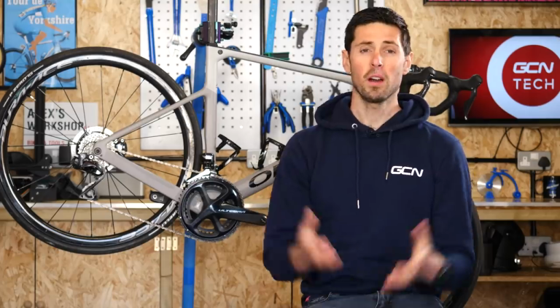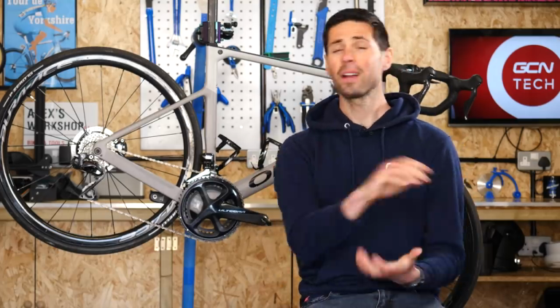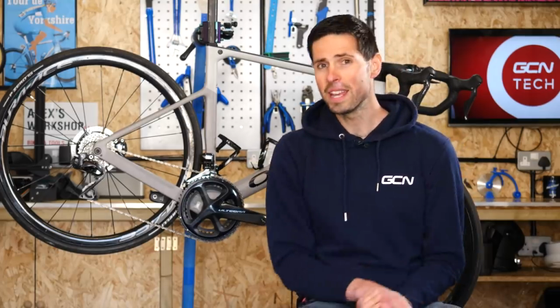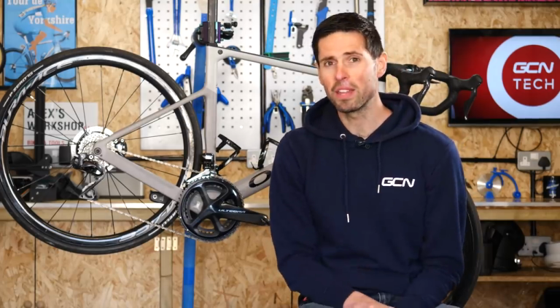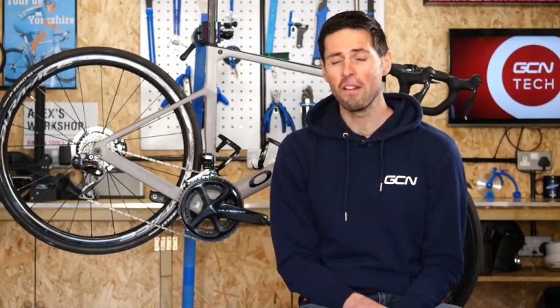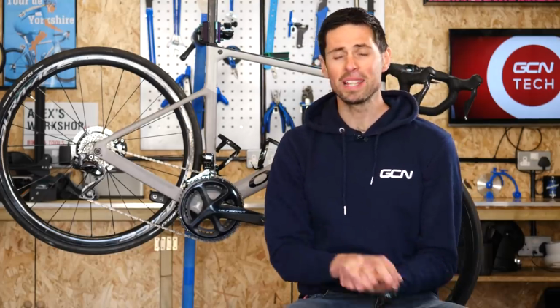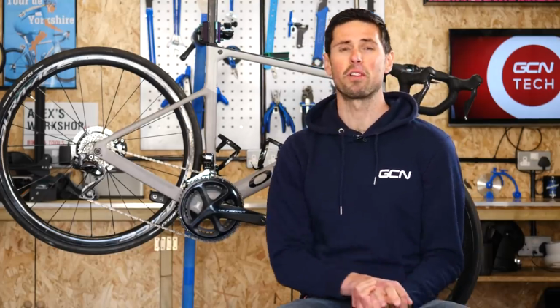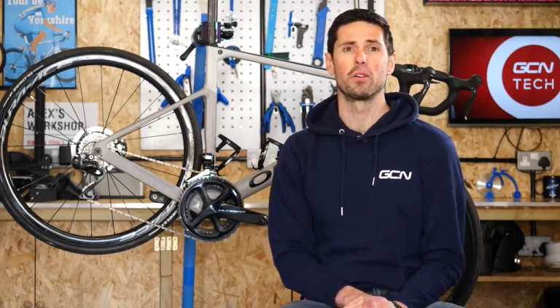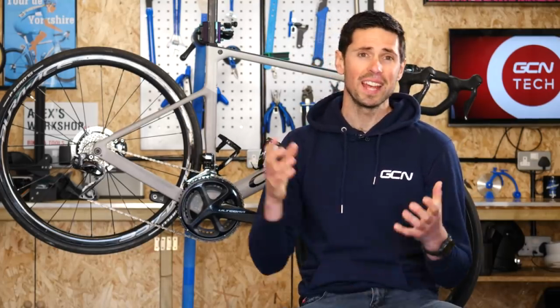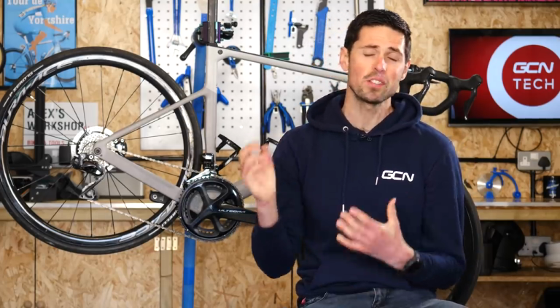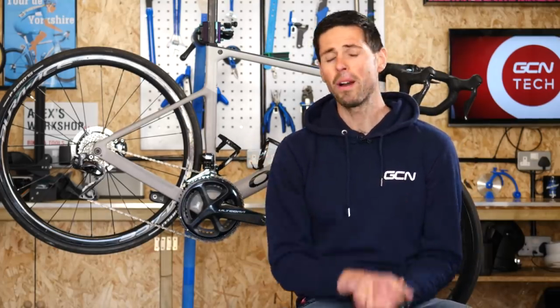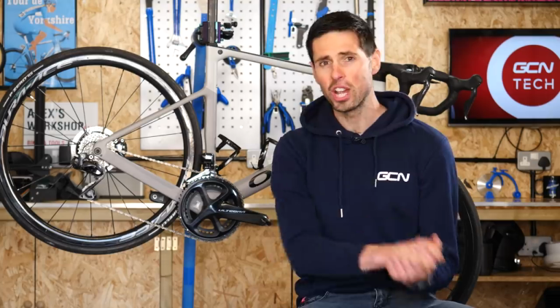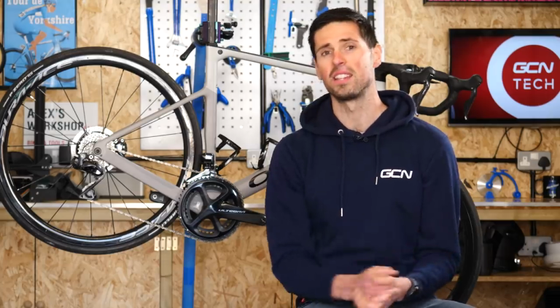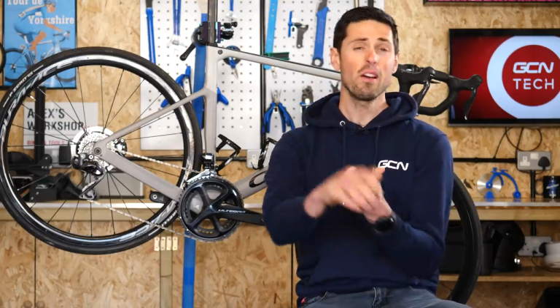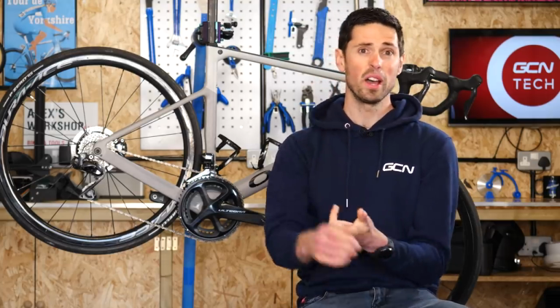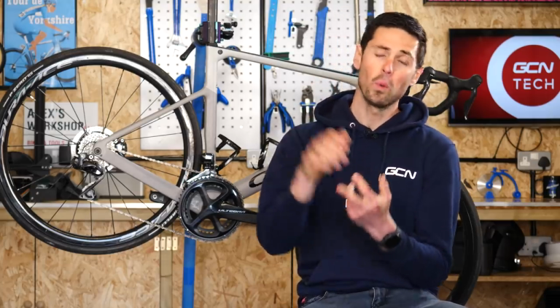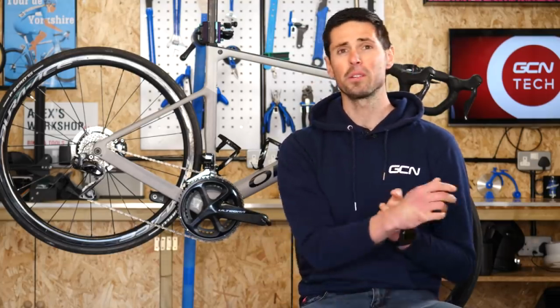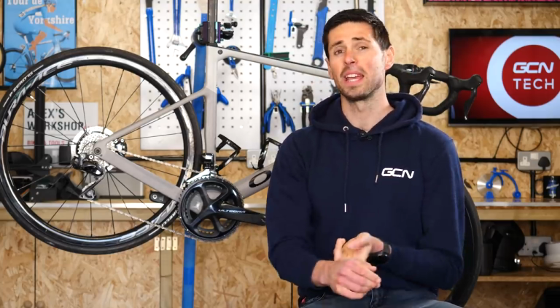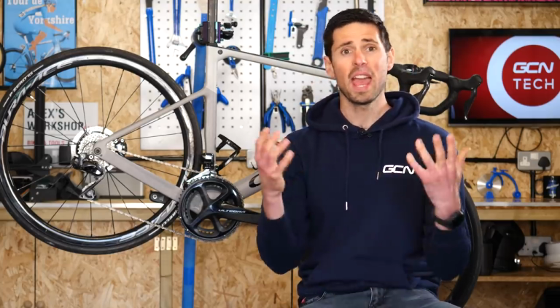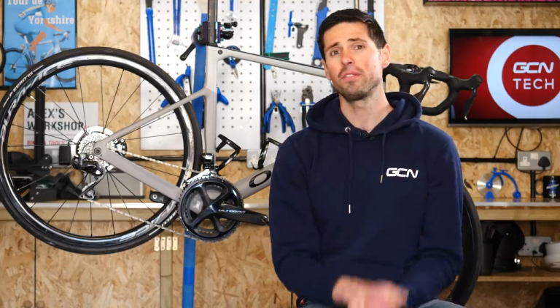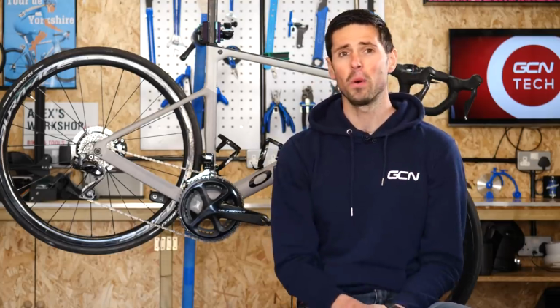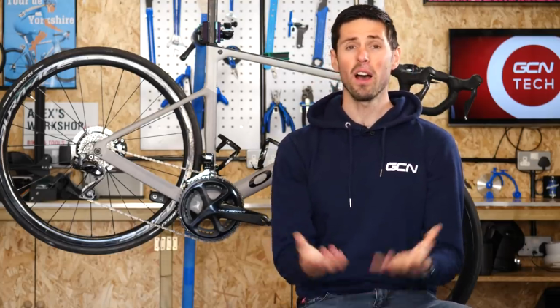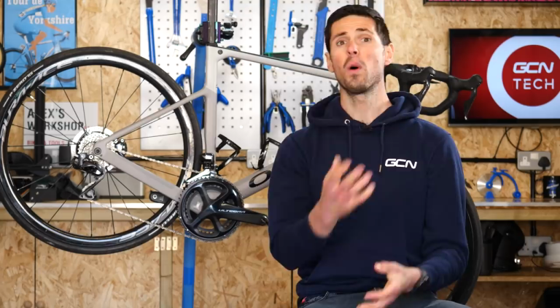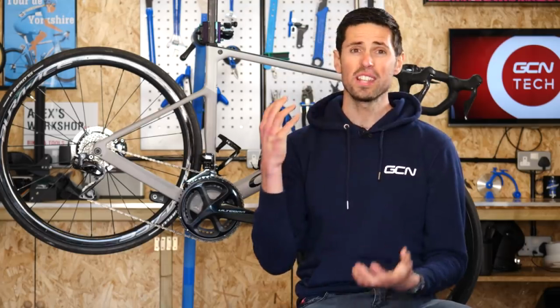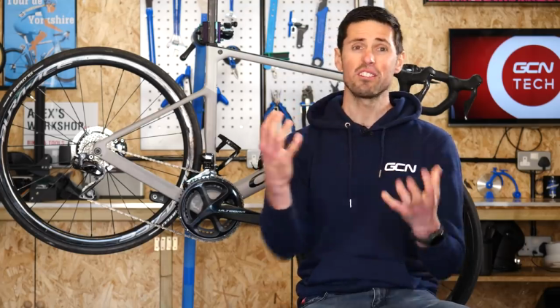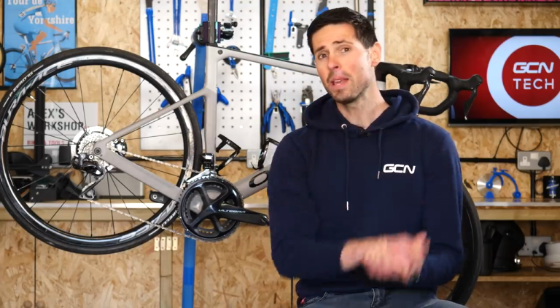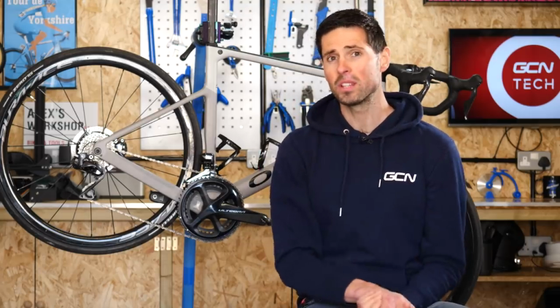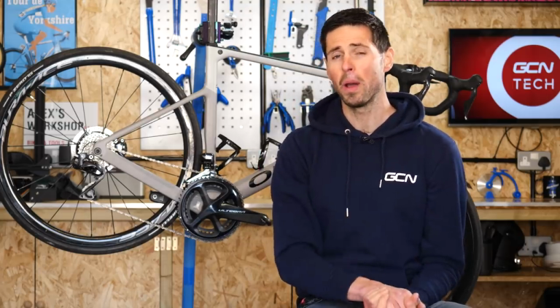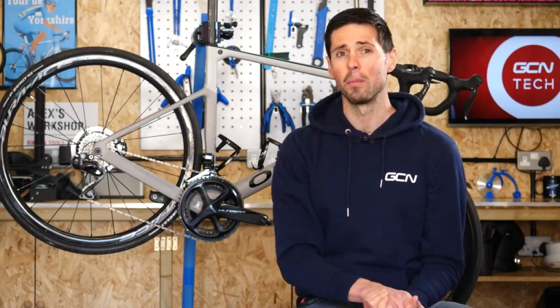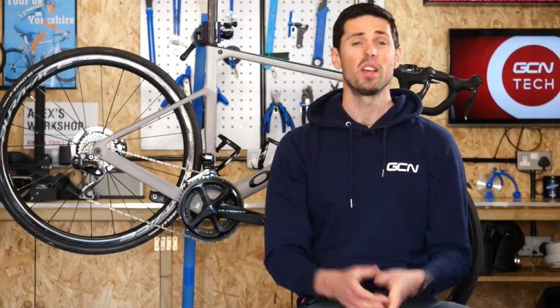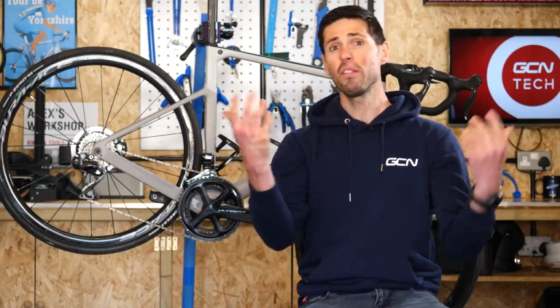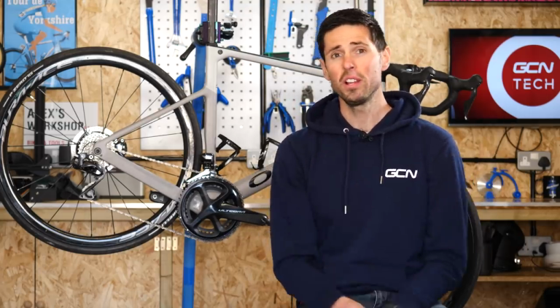Carl, we're back already for week three of our maintenance crash course. Today is all about our chains — how they work, why you should maintain them, and then how to fit a new one. After all, our chains are incredibly important components of our bike, which are often overlooked.